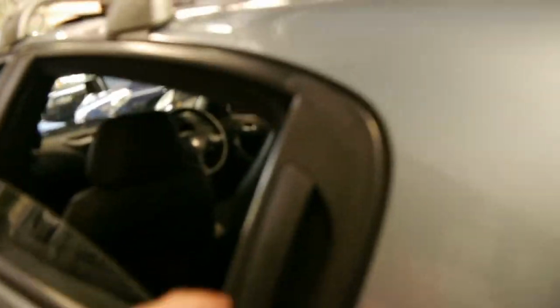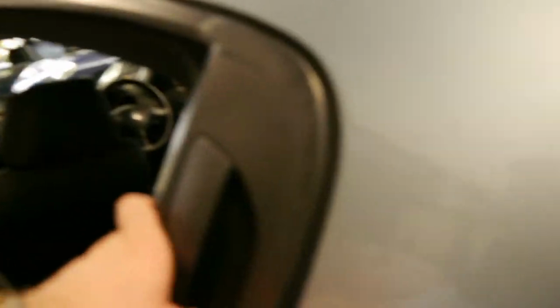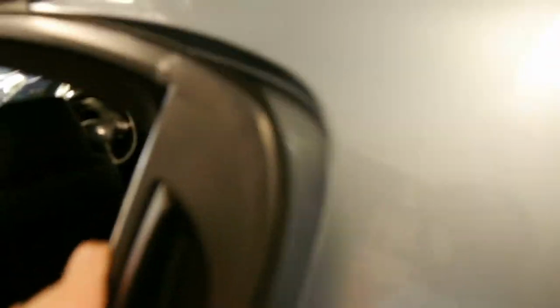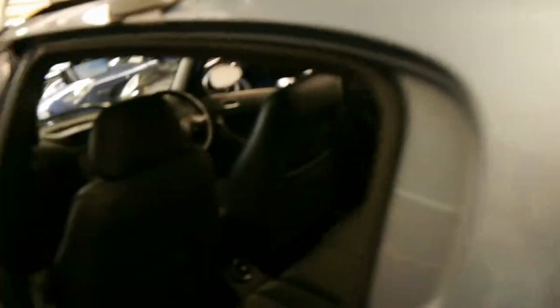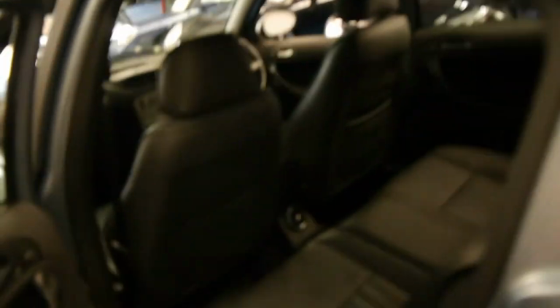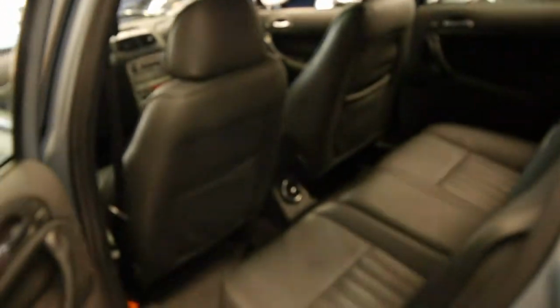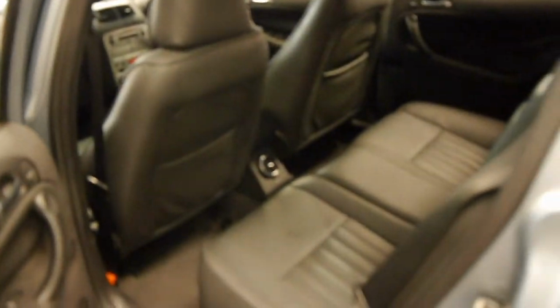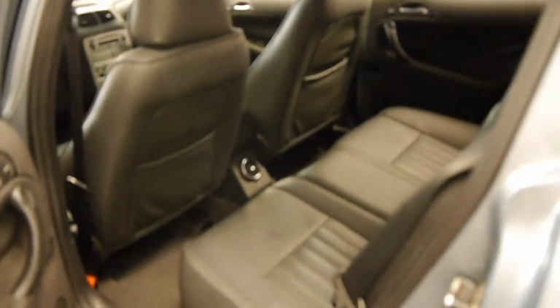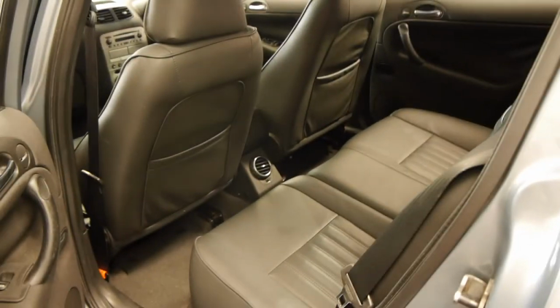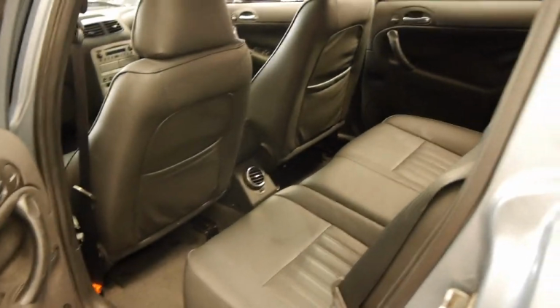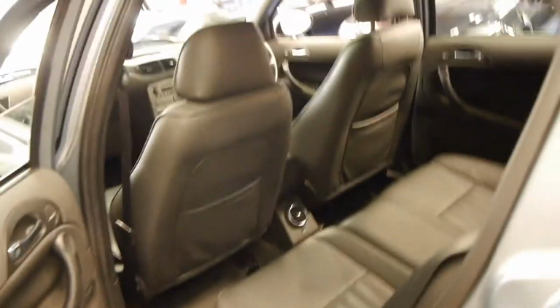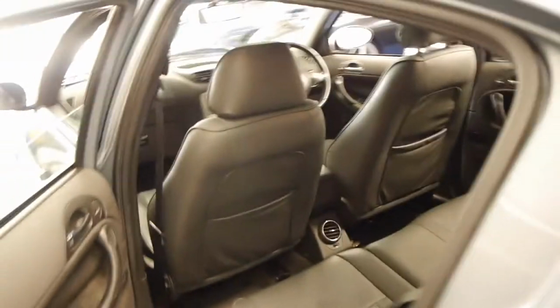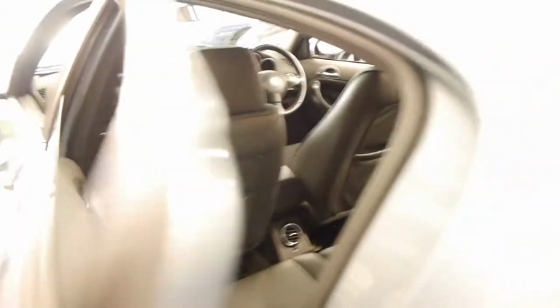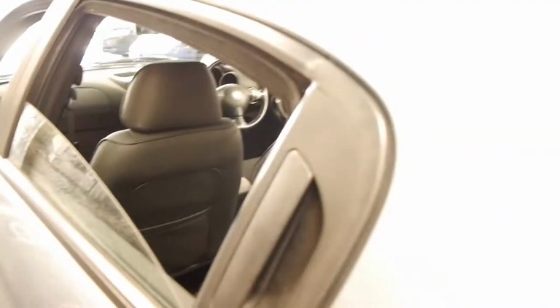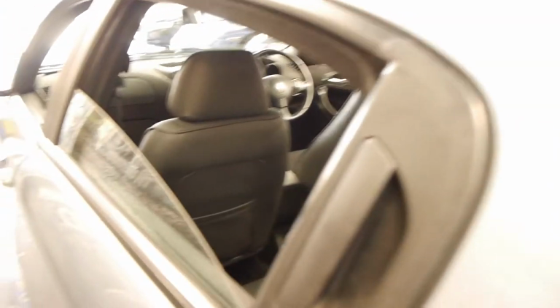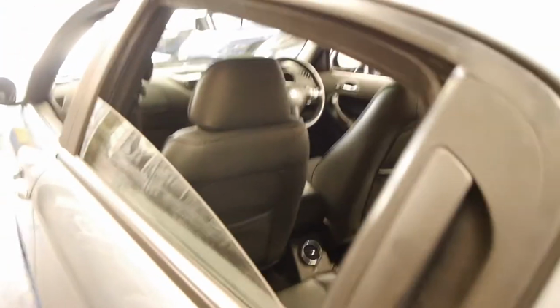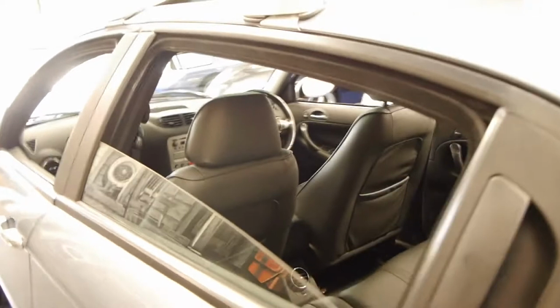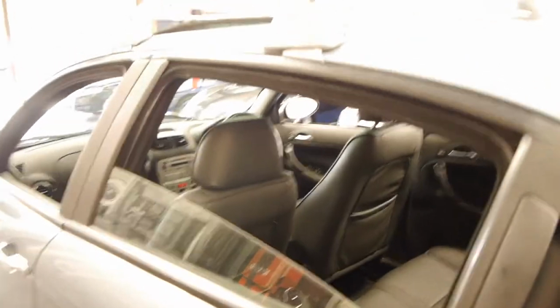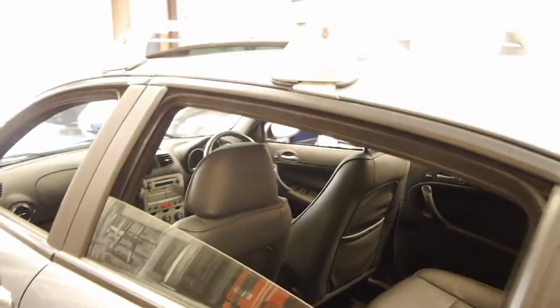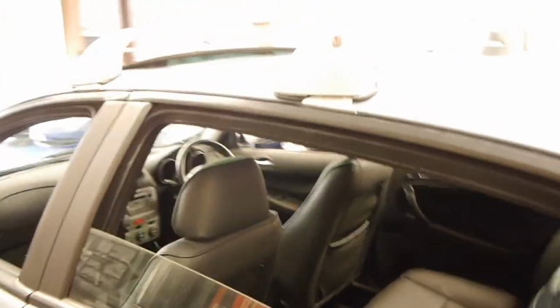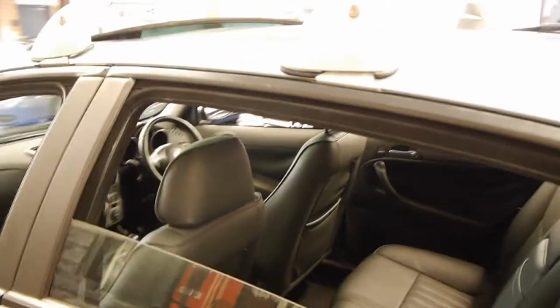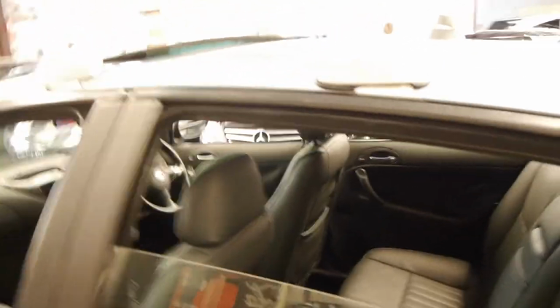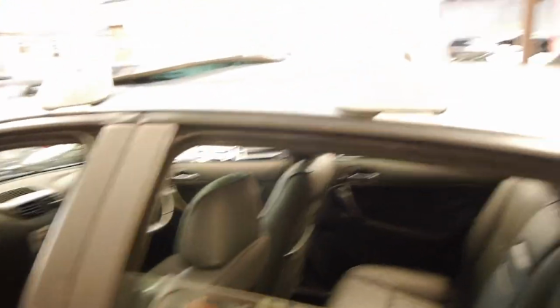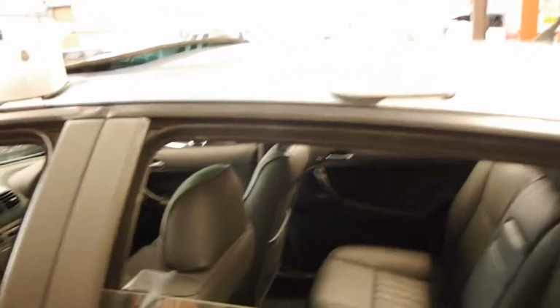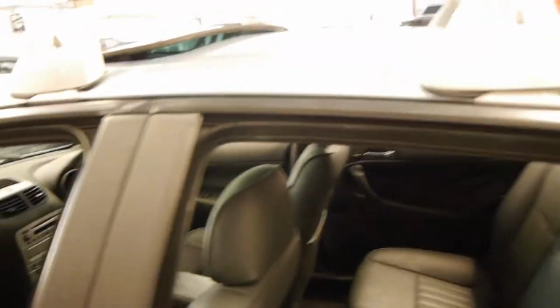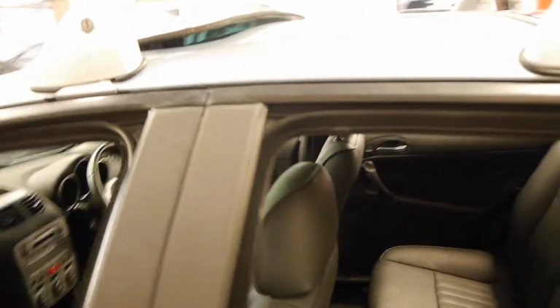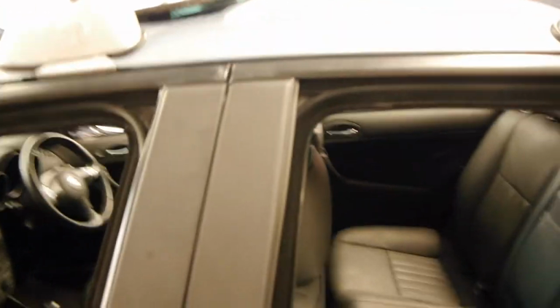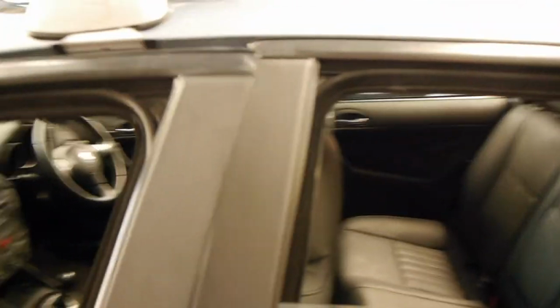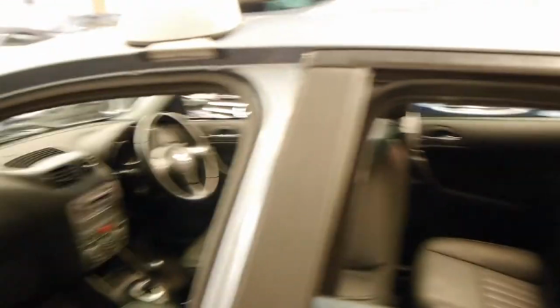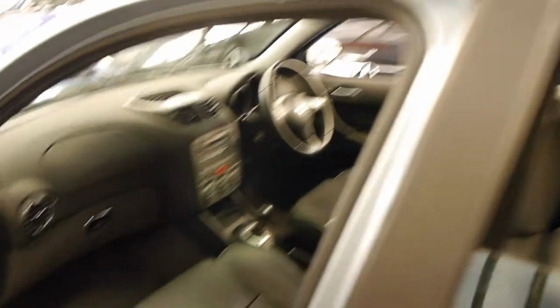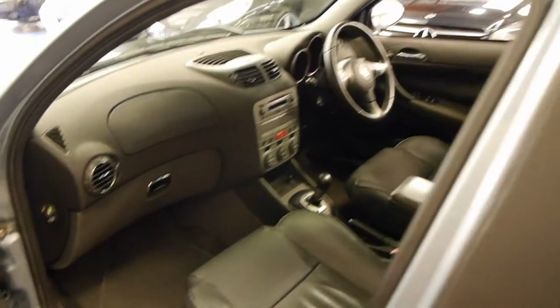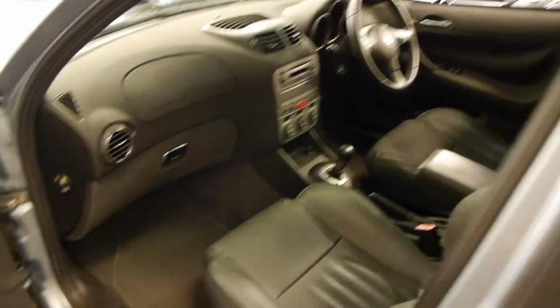These Alfa Romeo twin sparks are very reliable as long as they're well looked after and they've got a good service history, which this car has. This car also has the original Alfa Romeo roof racks.